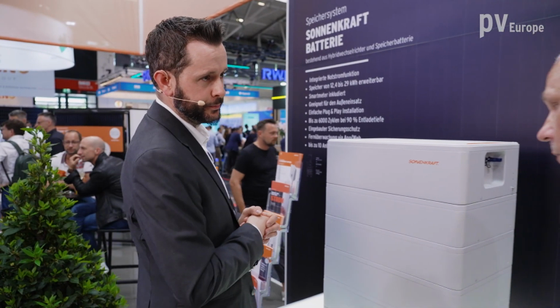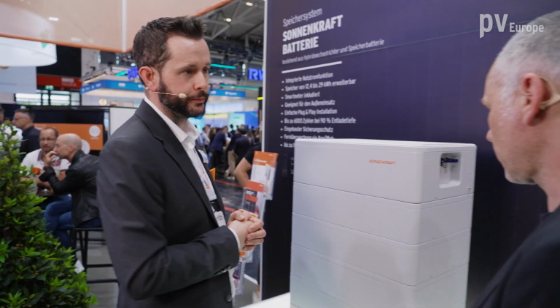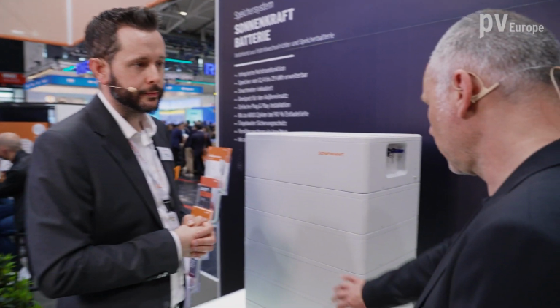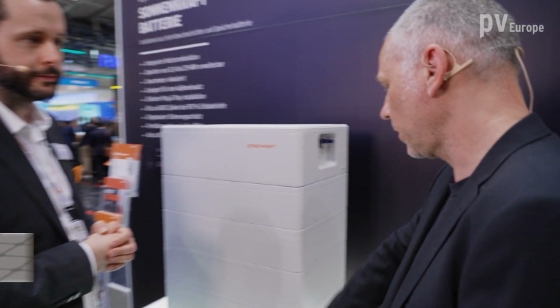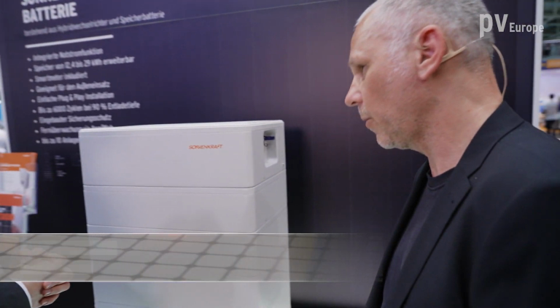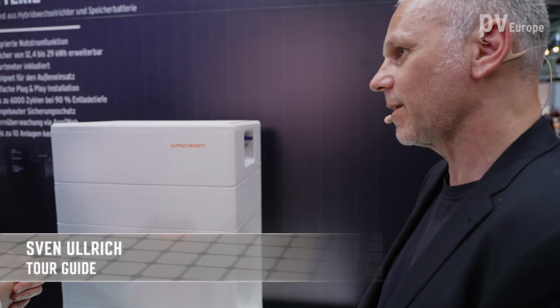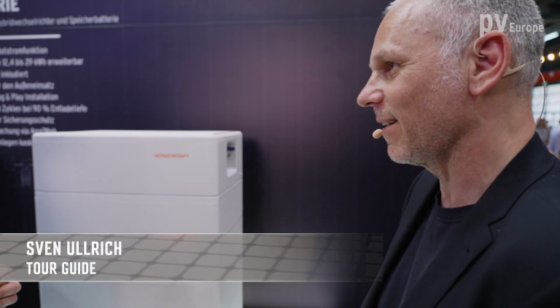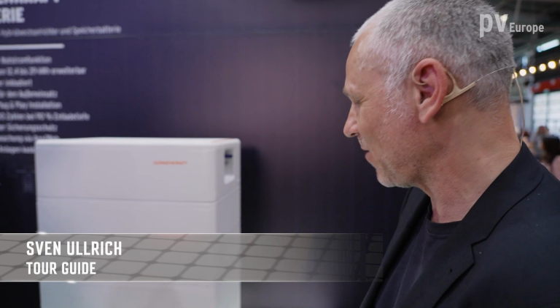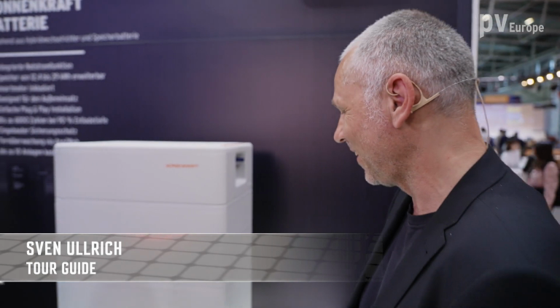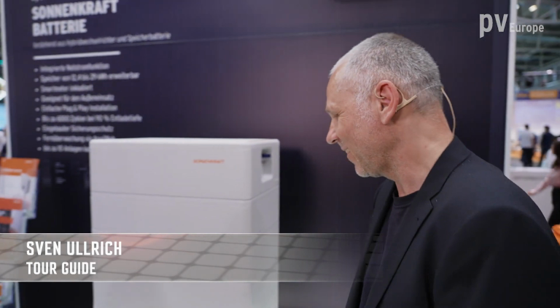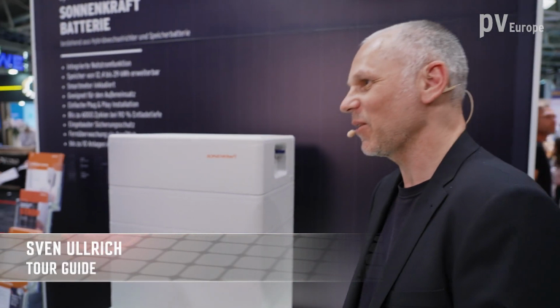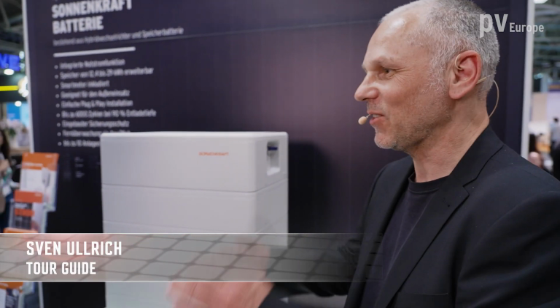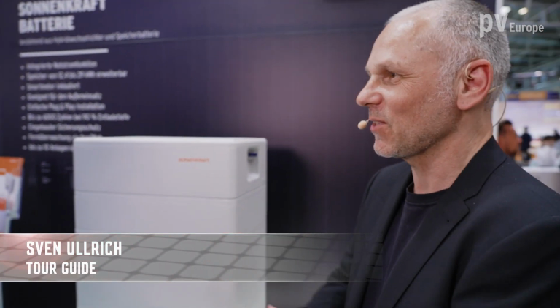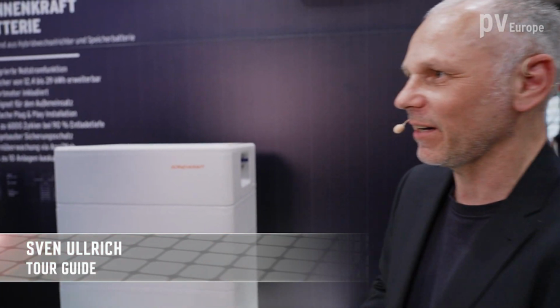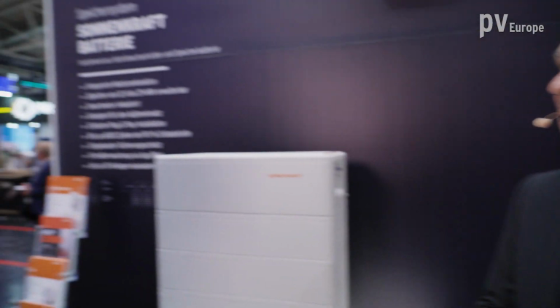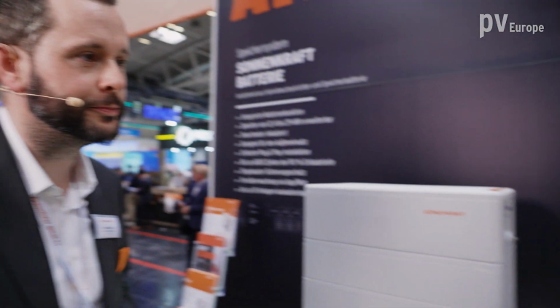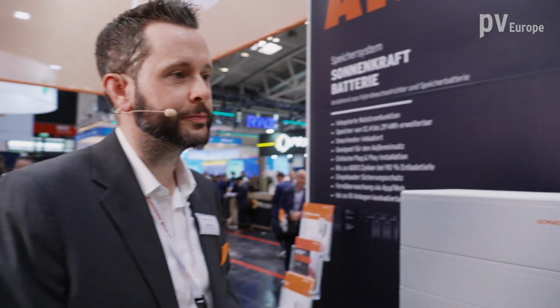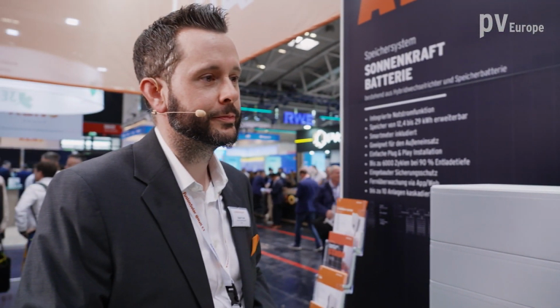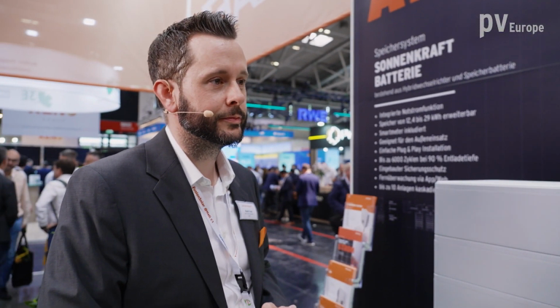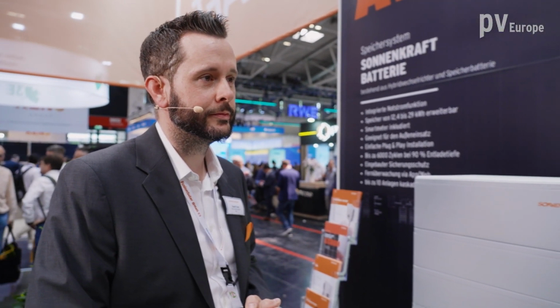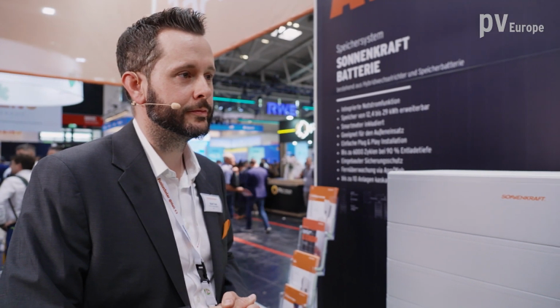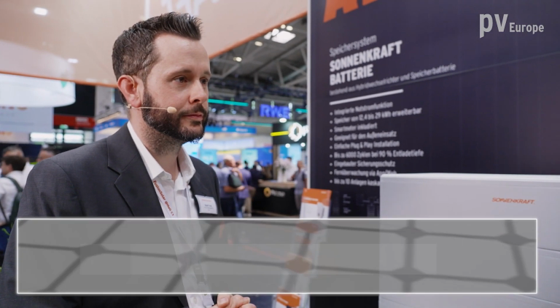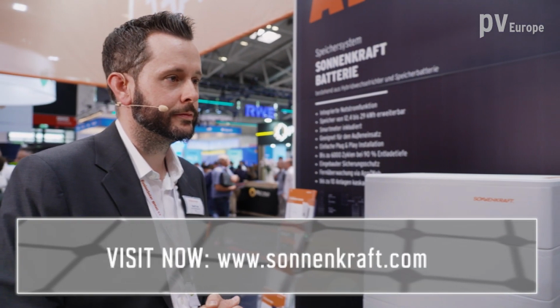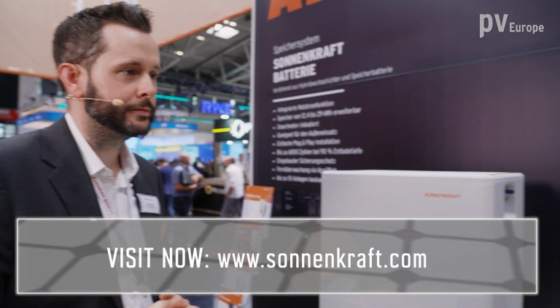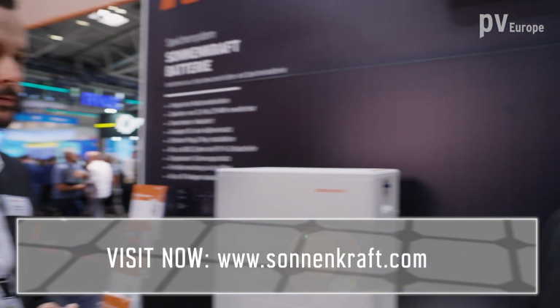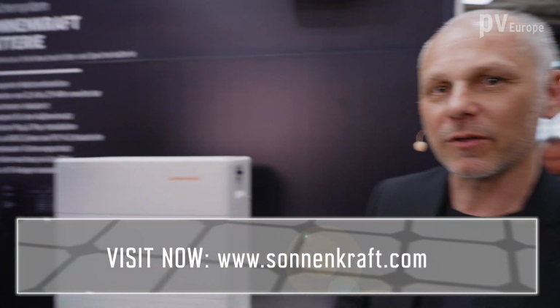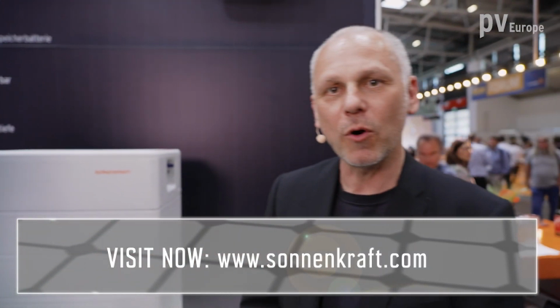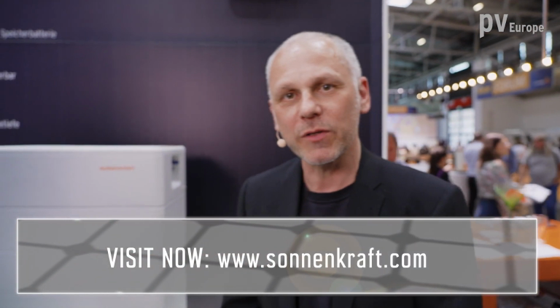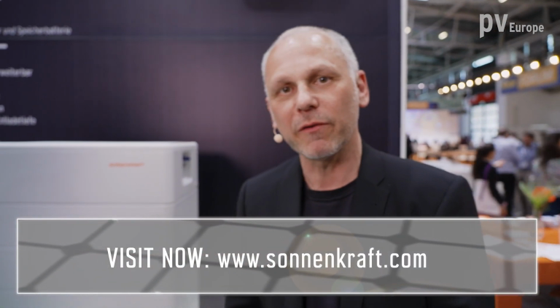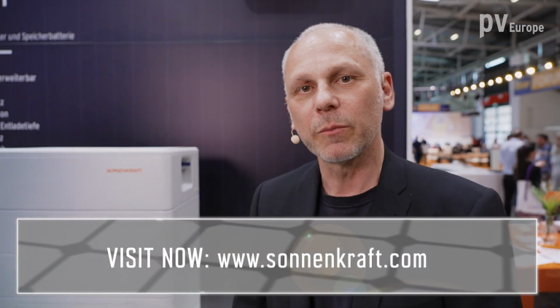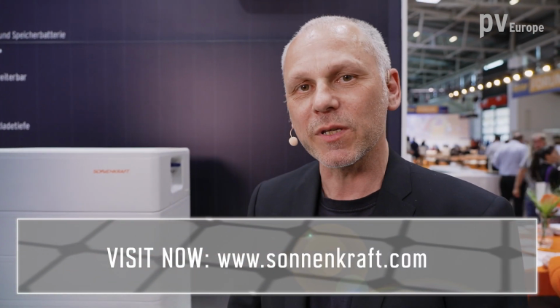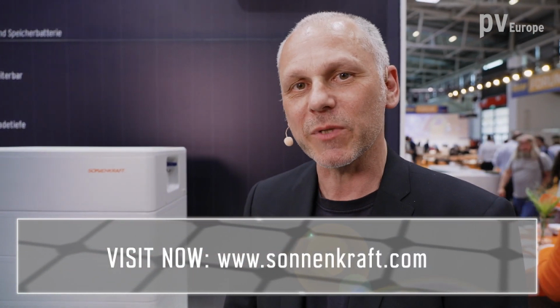Thank you very much, Mr. Frank, for this detailed information and these super products. If you want to know more about Sonnenkraft, please visit the website.